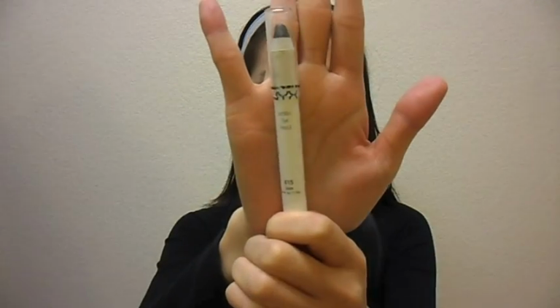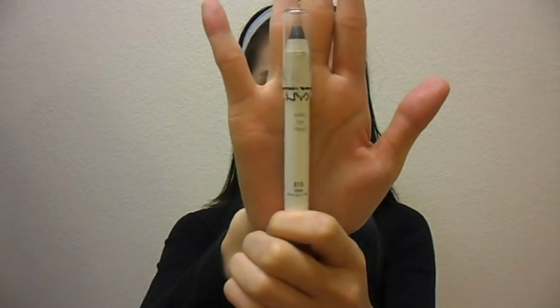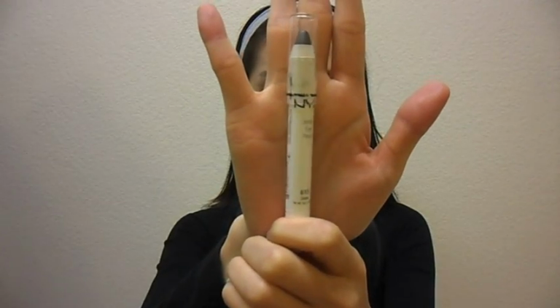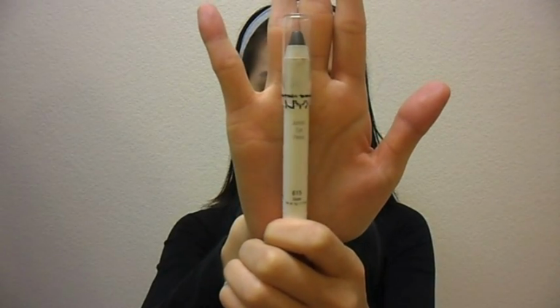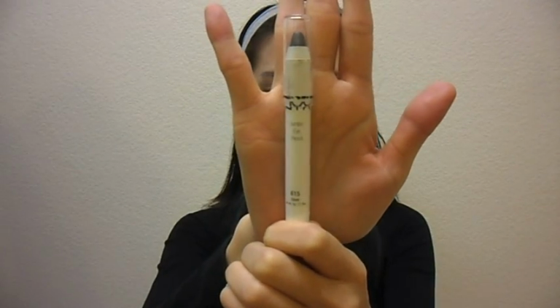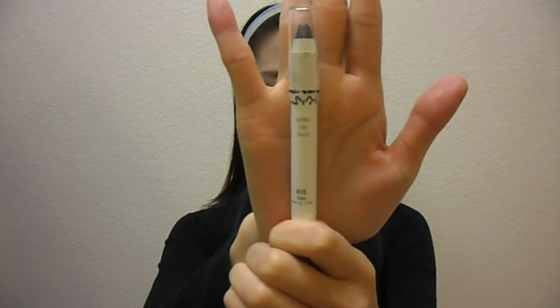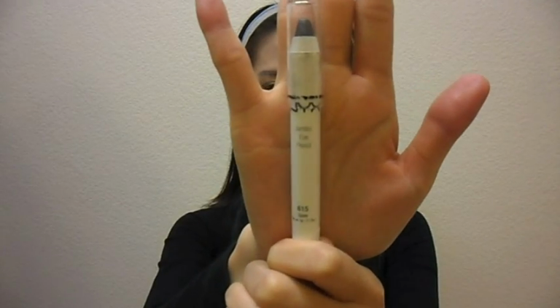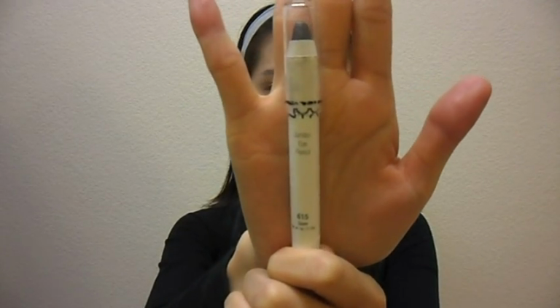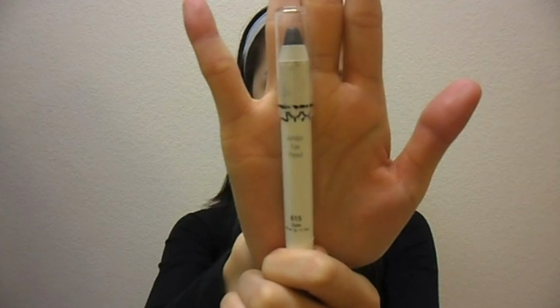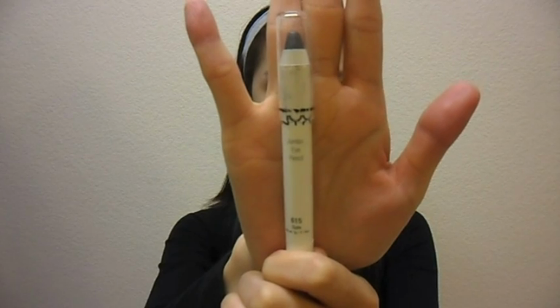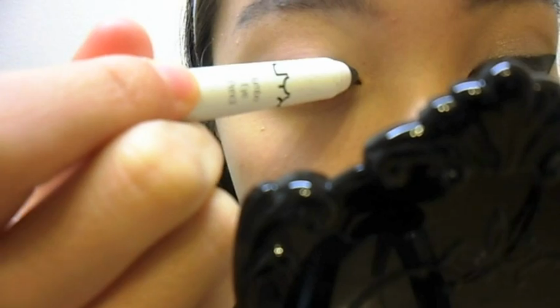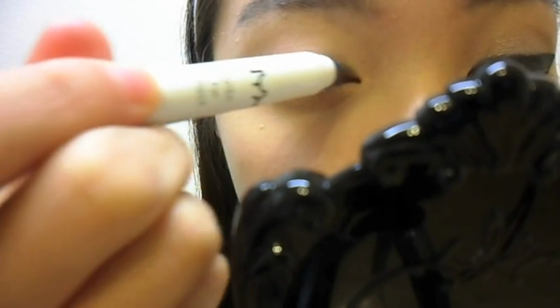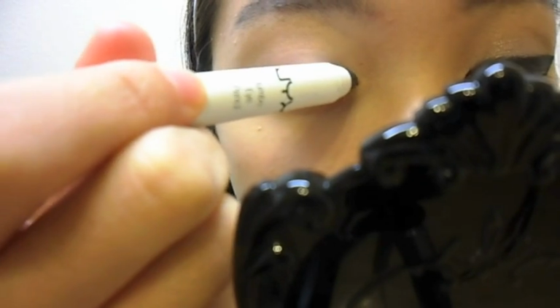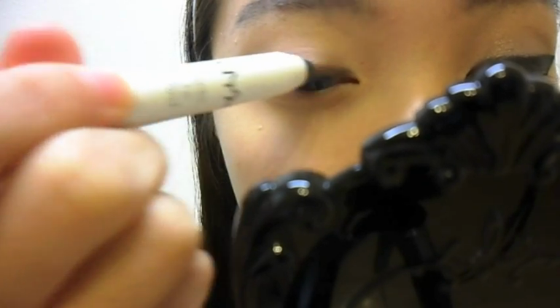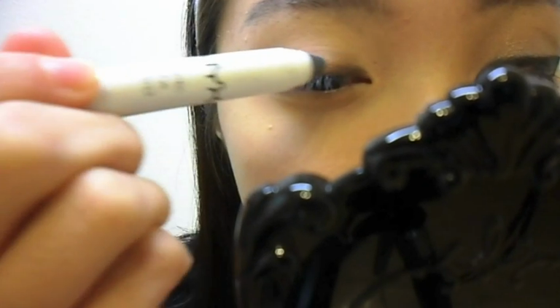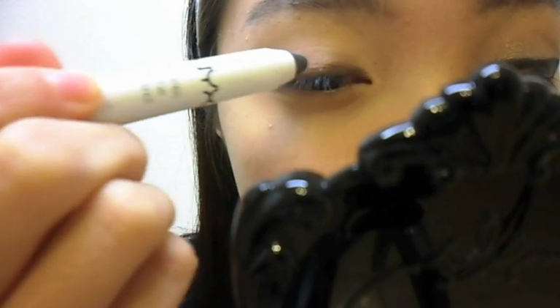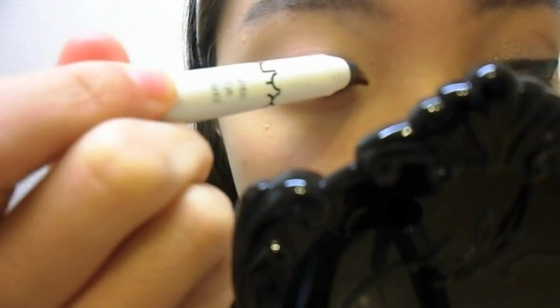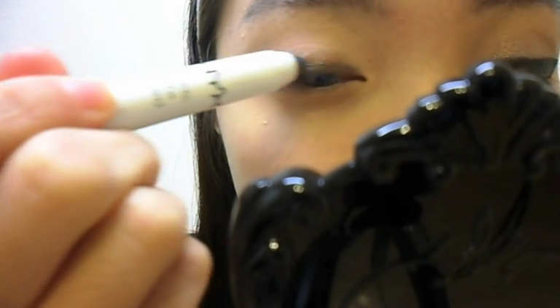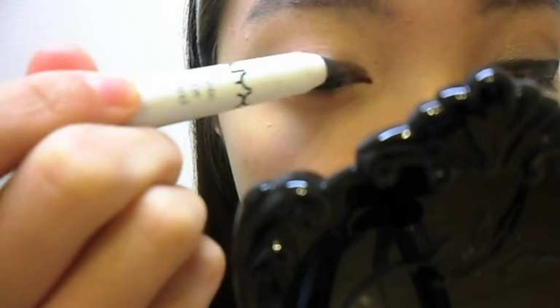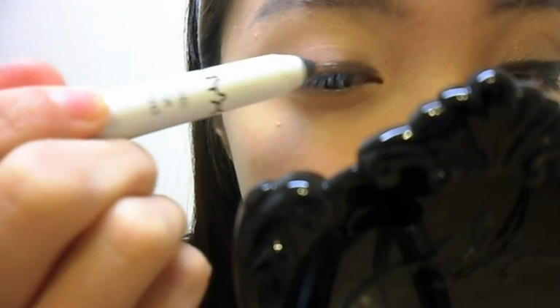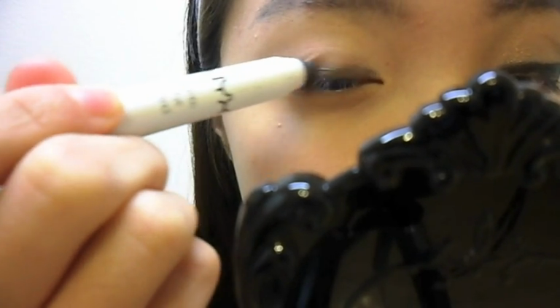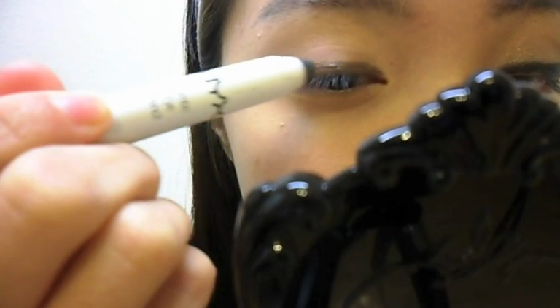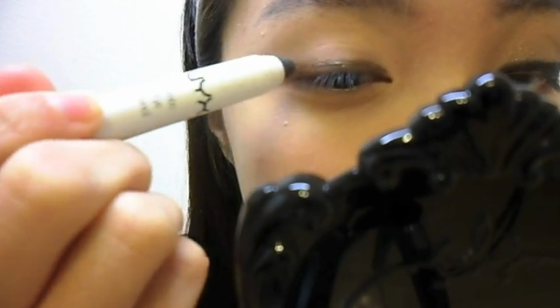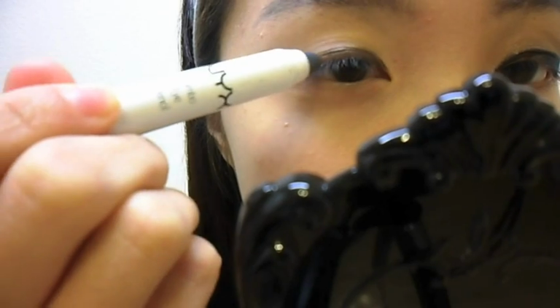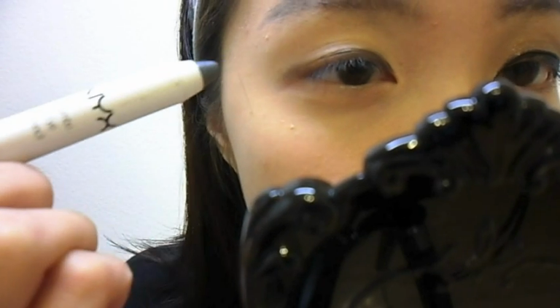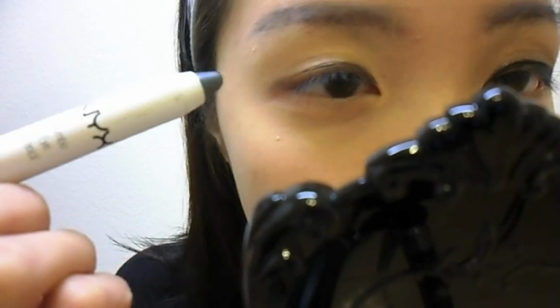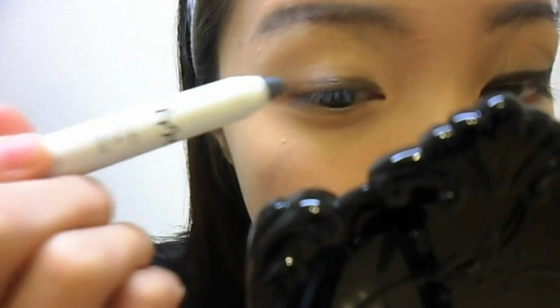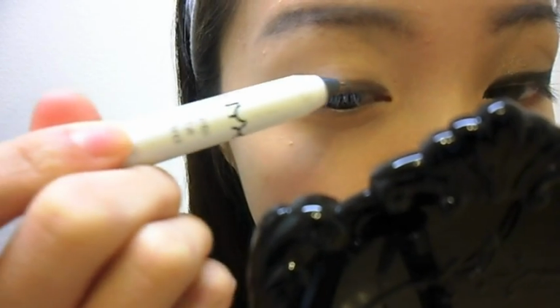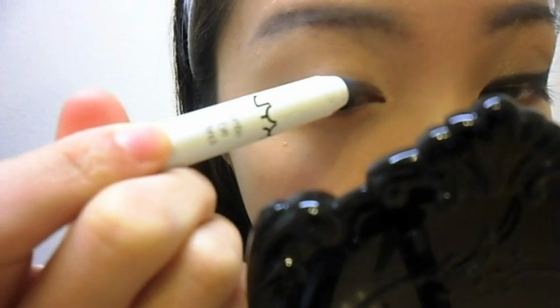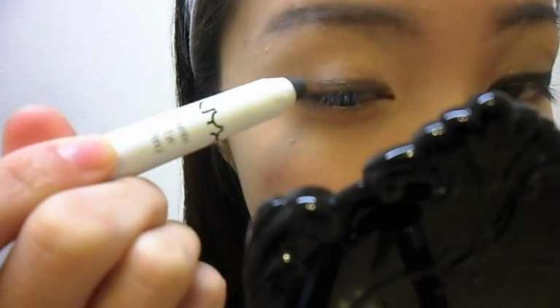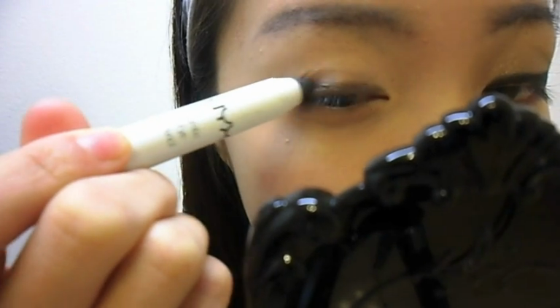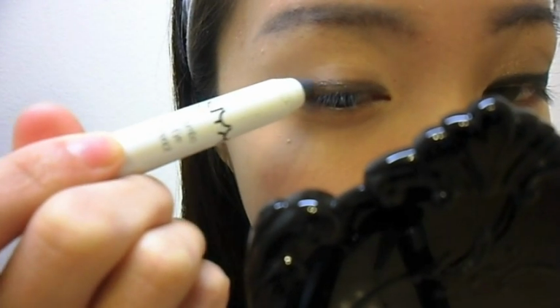The entire look is centered on the bold black eyeliner. So to make it easier, I'm using my NYX Jumbo Eye Pencil in the color Slate to quickly outline the area I will be shading in.